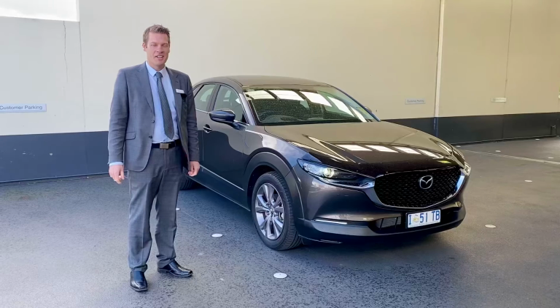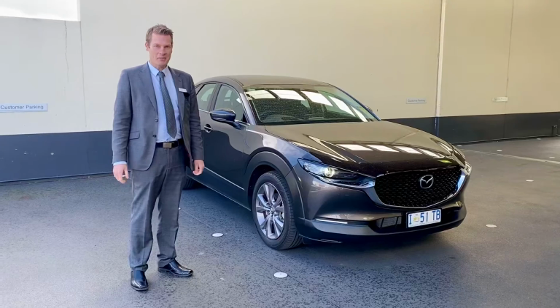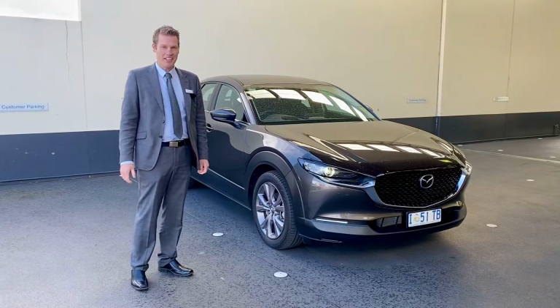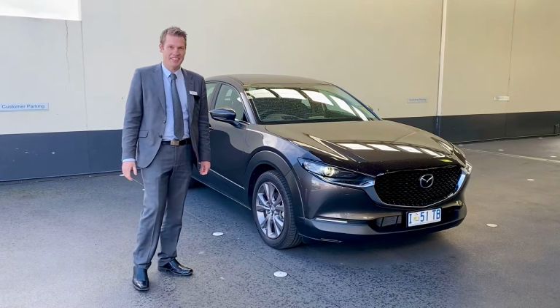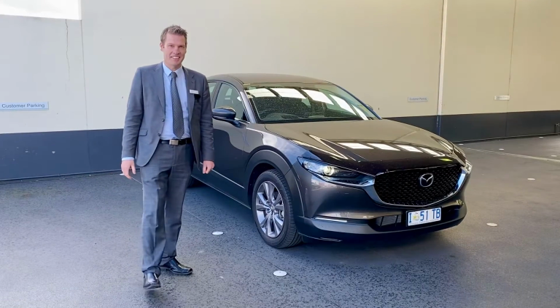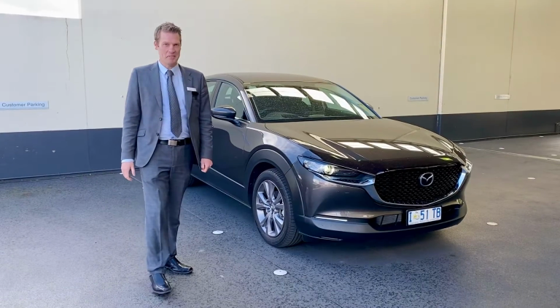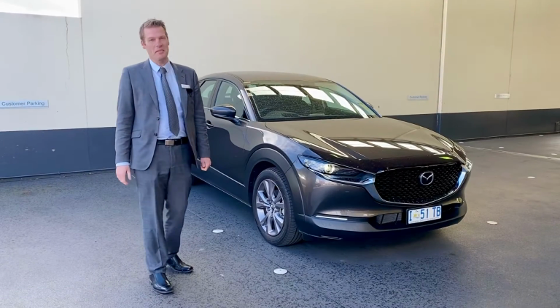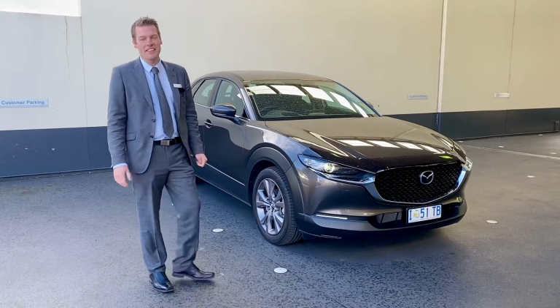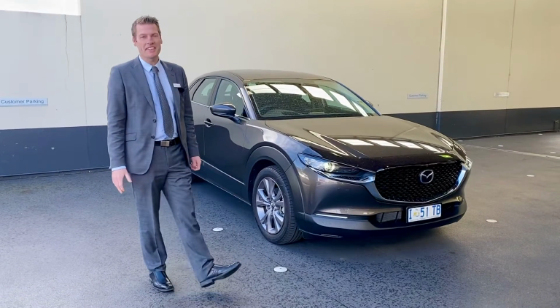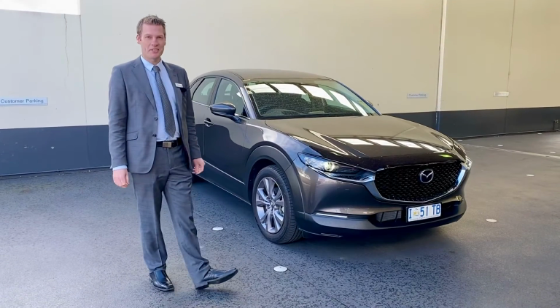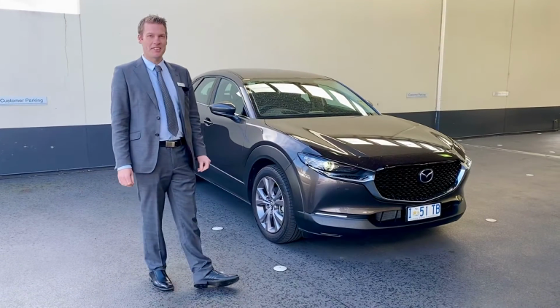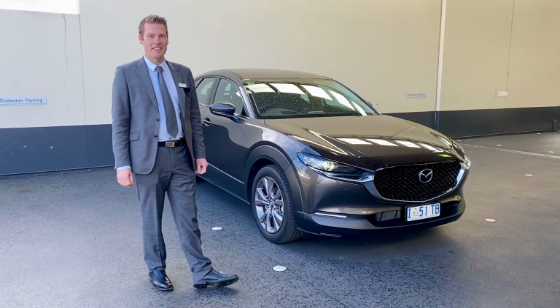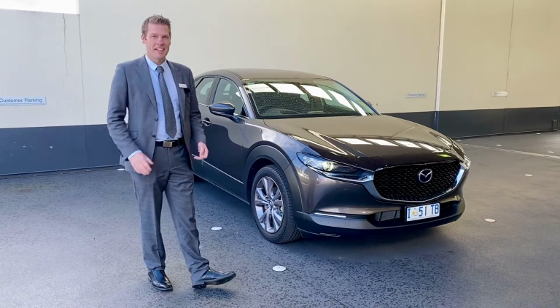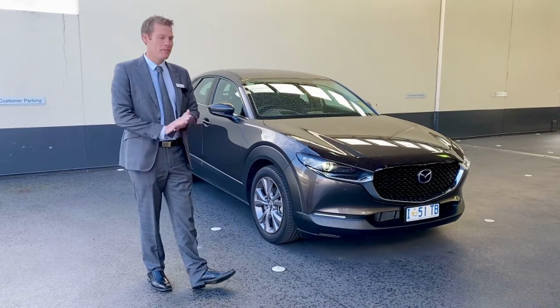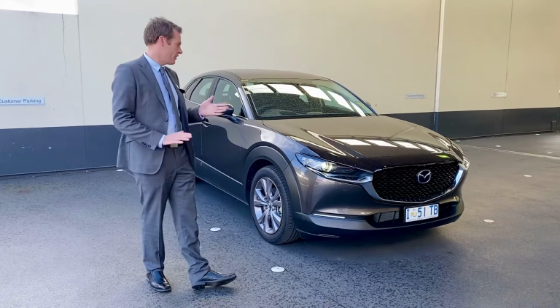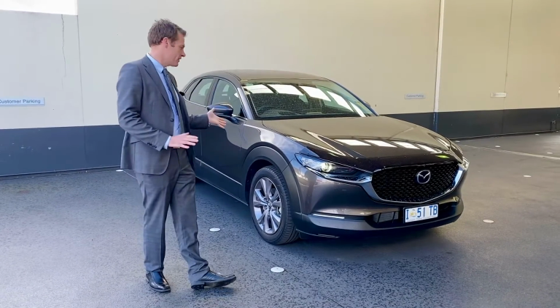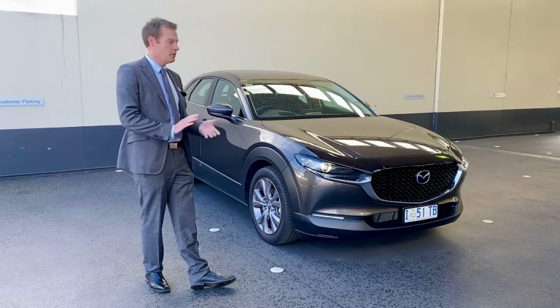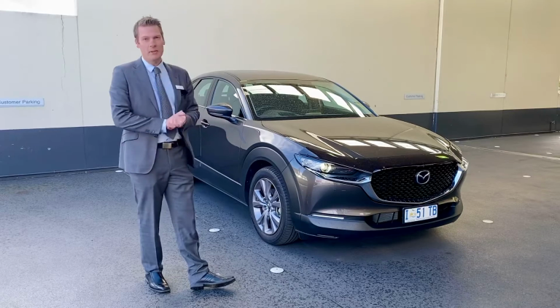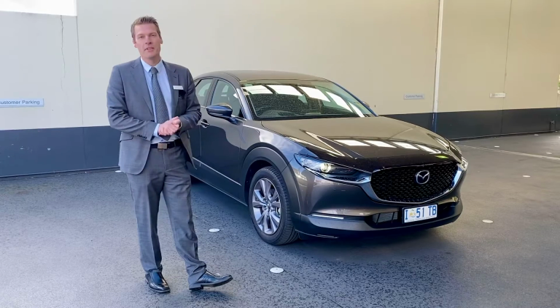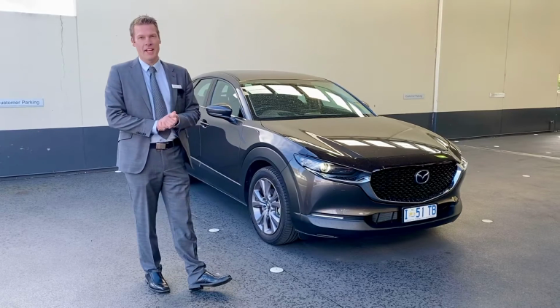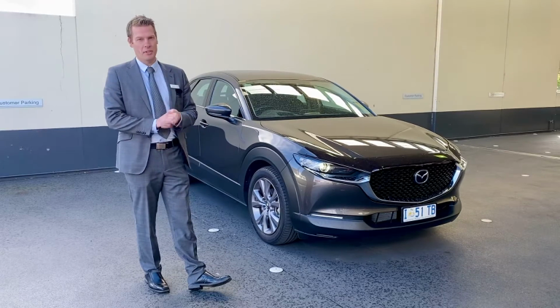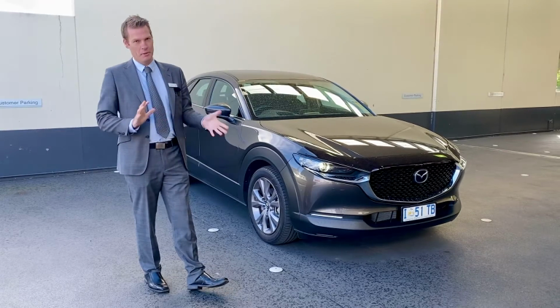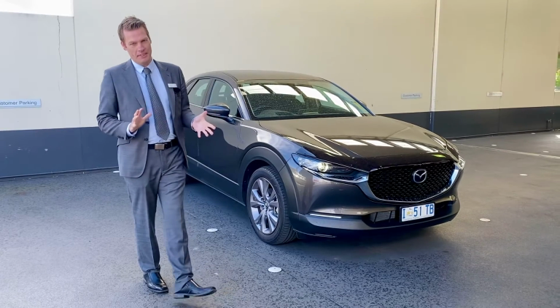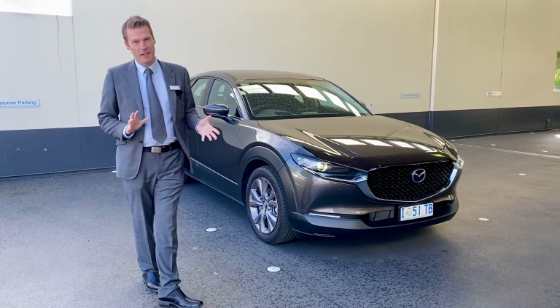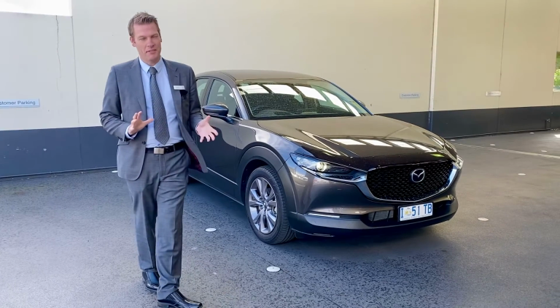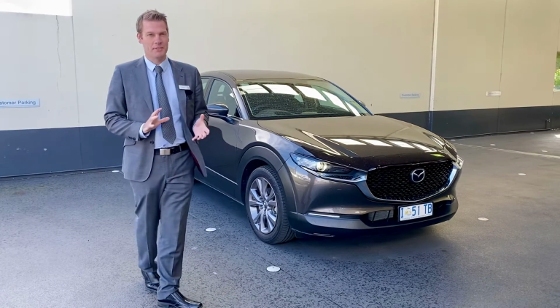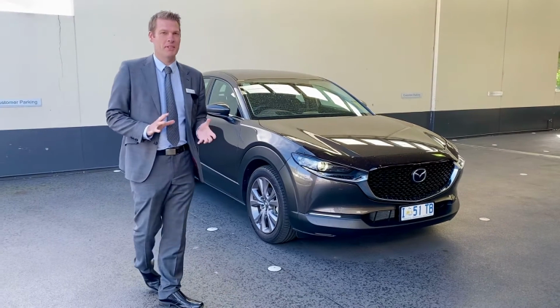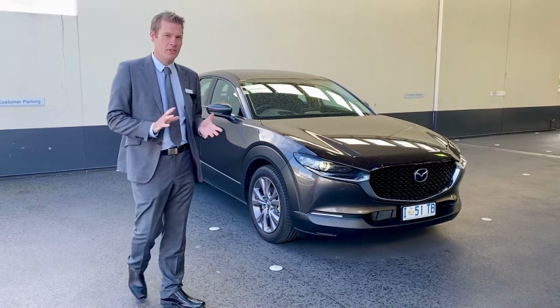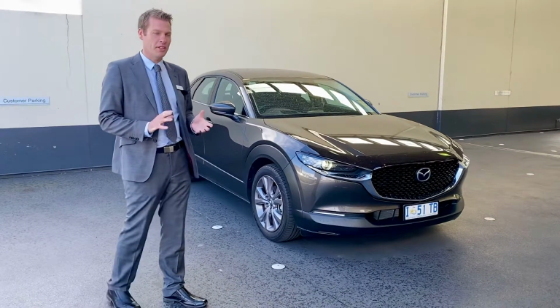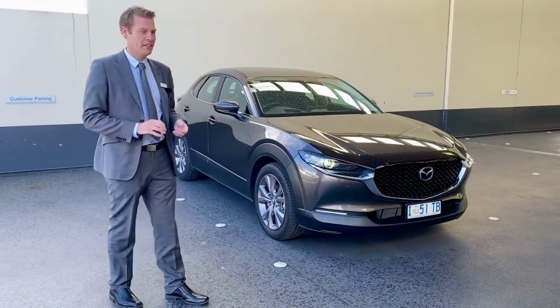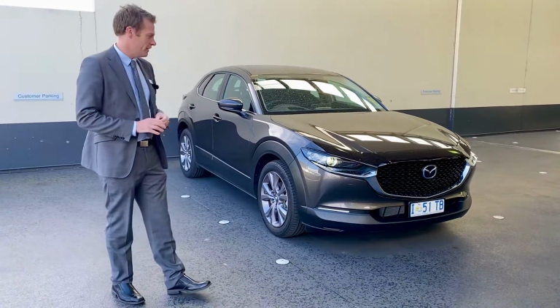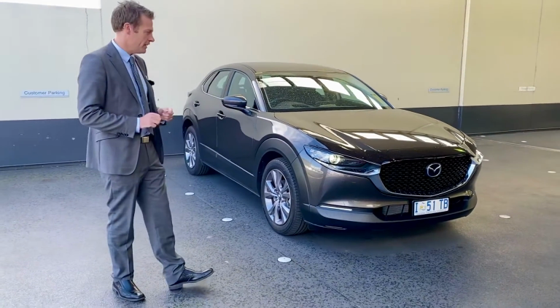Hi Brett and Ali. Thanks again for driving the CX-30 today. The one you drove was the Tourine model. Just to point out some of the main differences between the Tourine and the Estina.